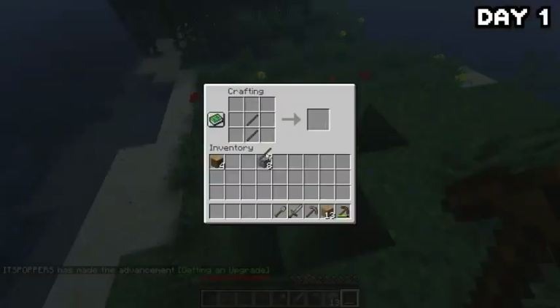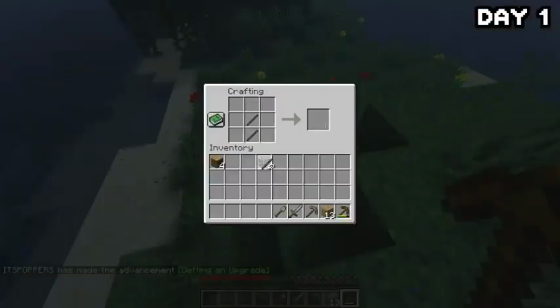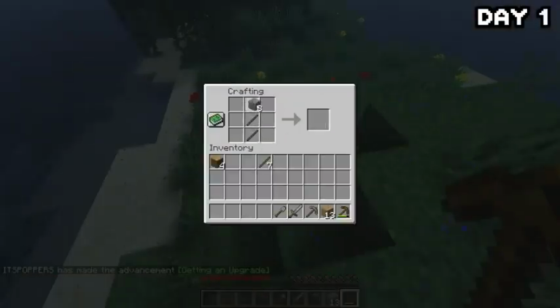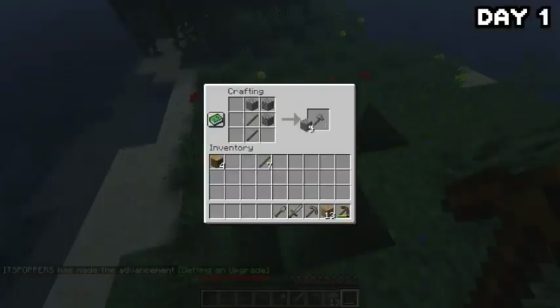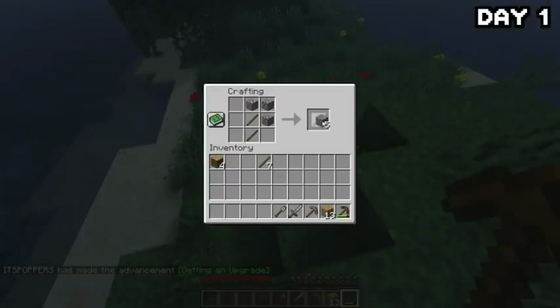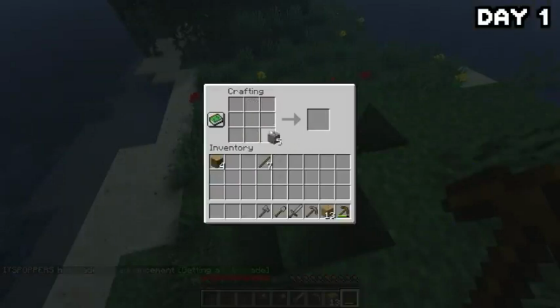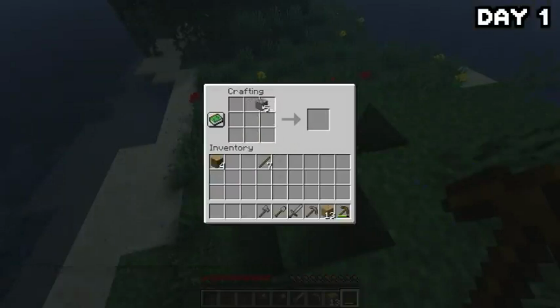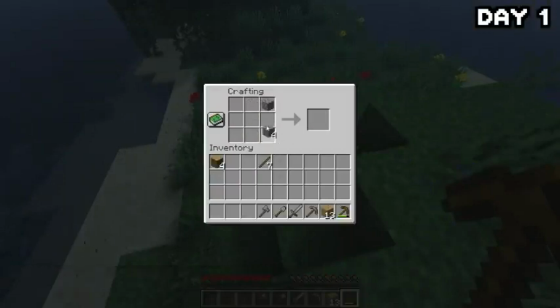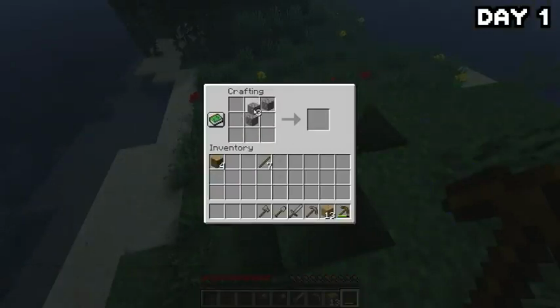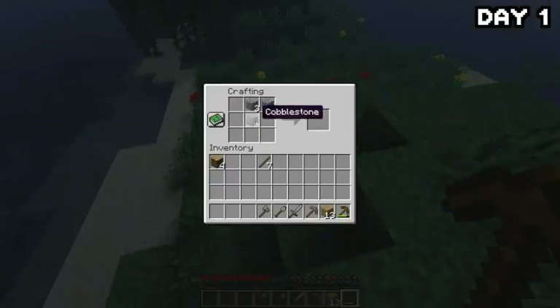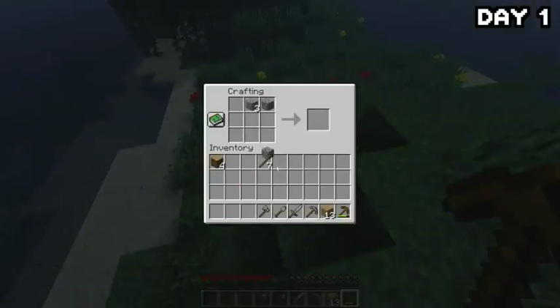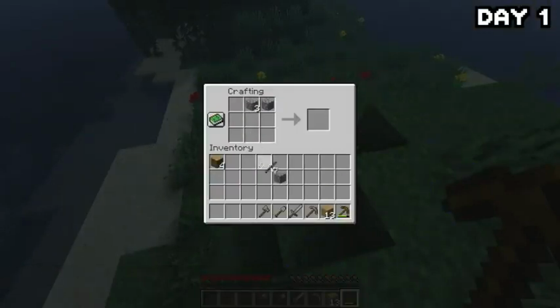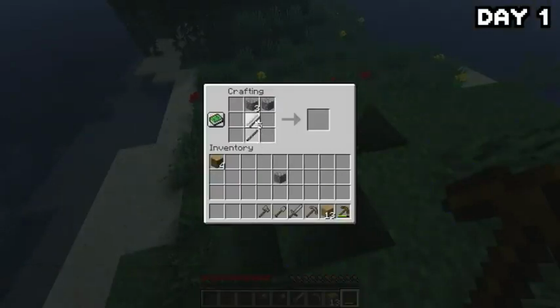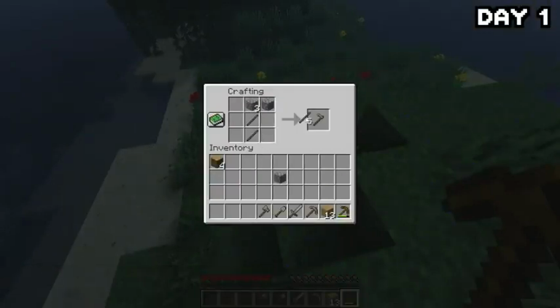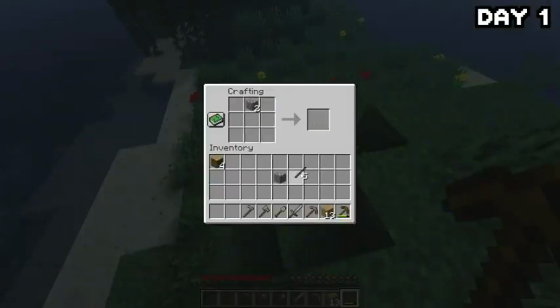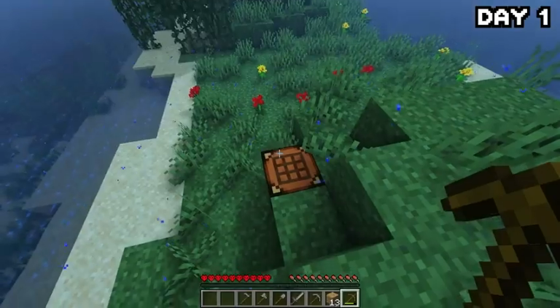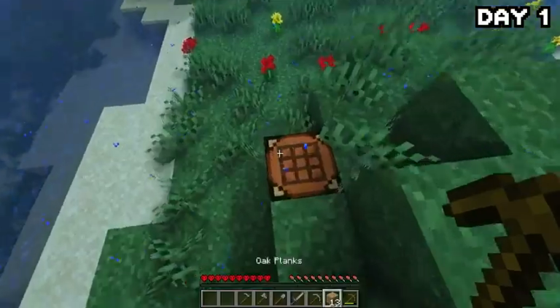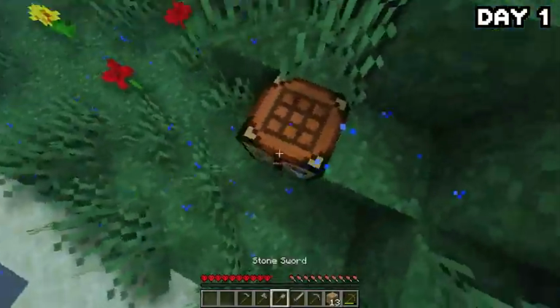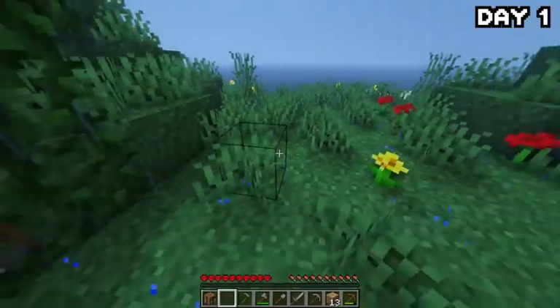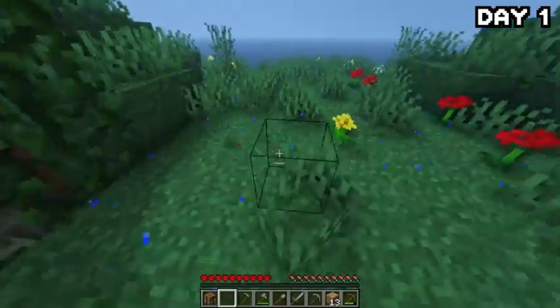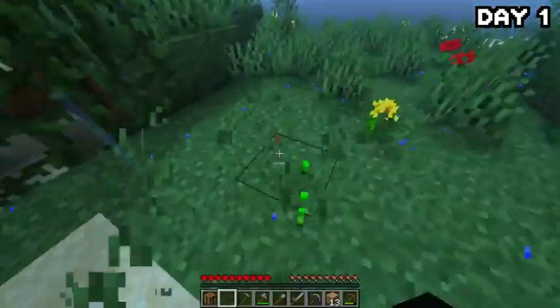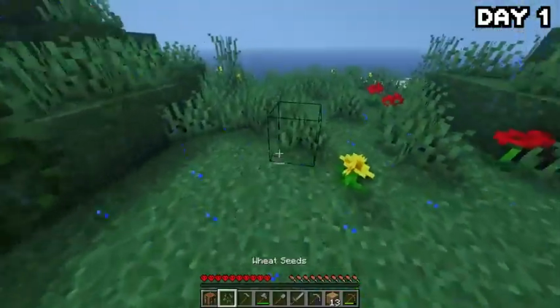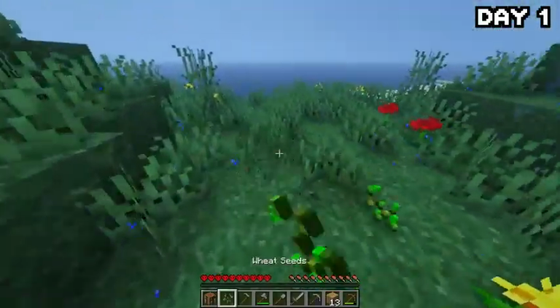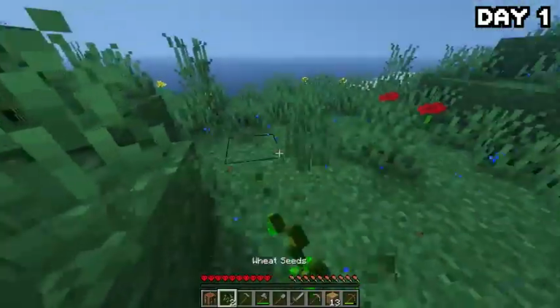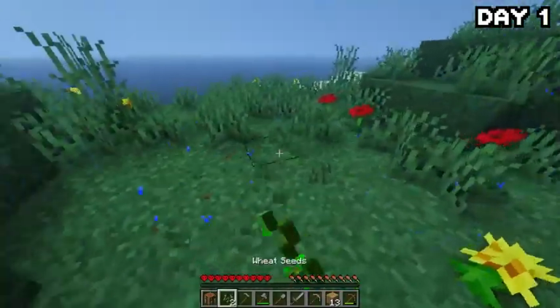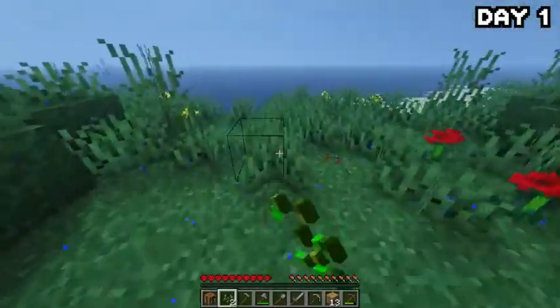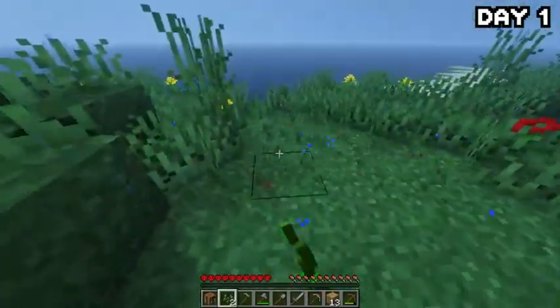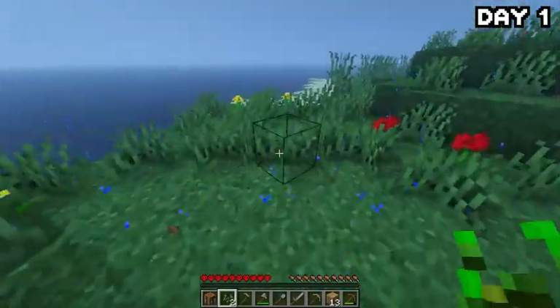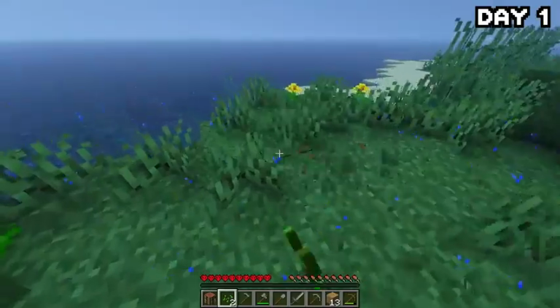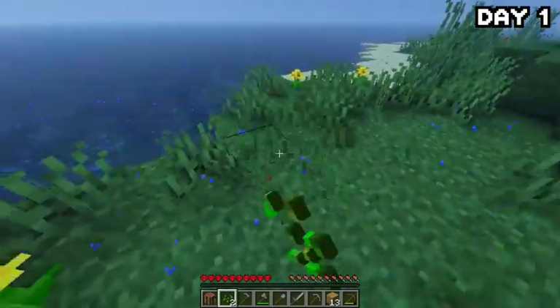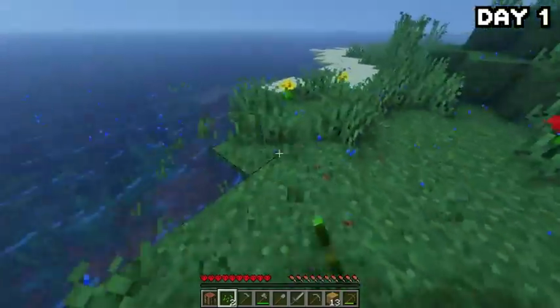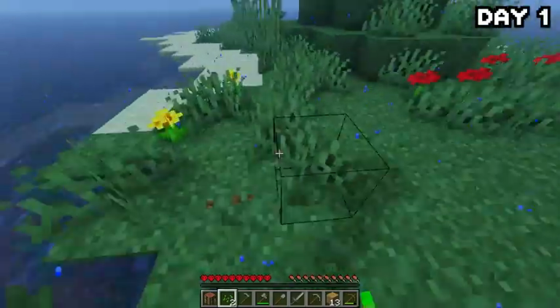After grabbing some basic tools, a storm rolled in and it began to rain — kind of an omen of how well this hundred days is going to go. But a little rain isn't going to stop me from breaking every single fiber of grass on this island in search of seeds to start a farm.